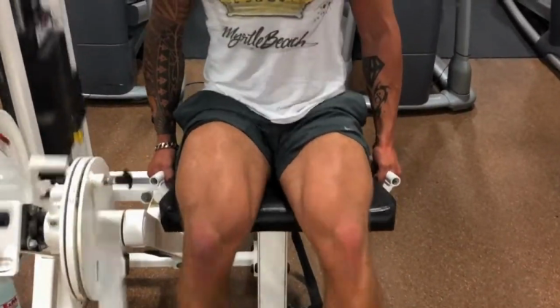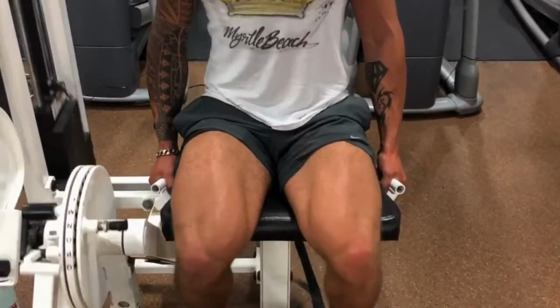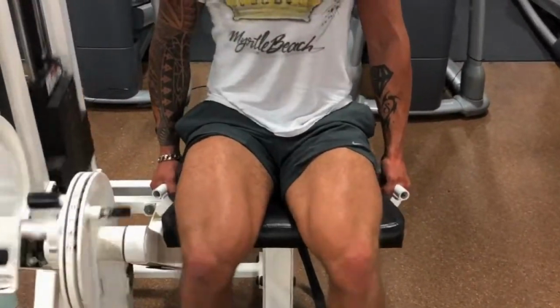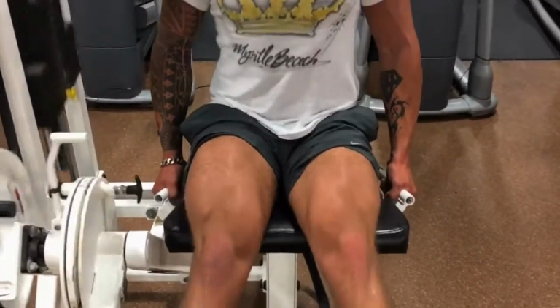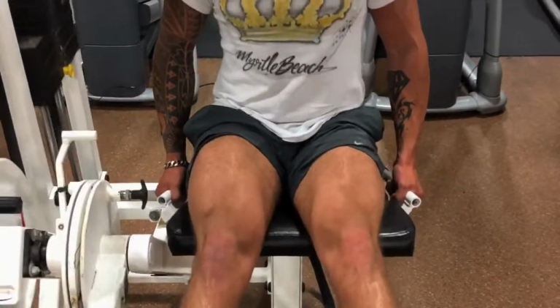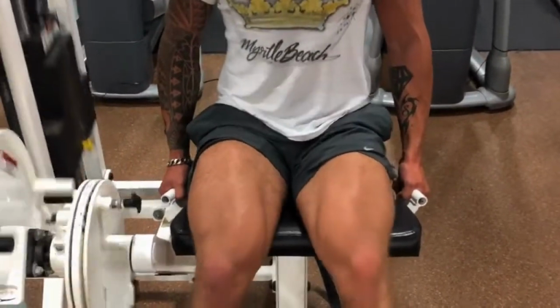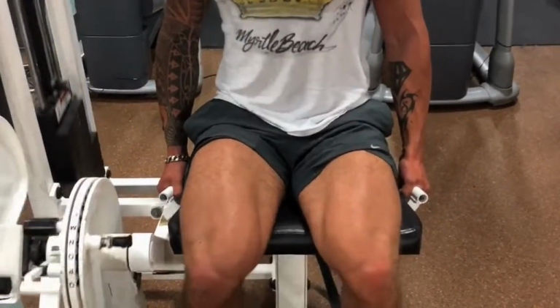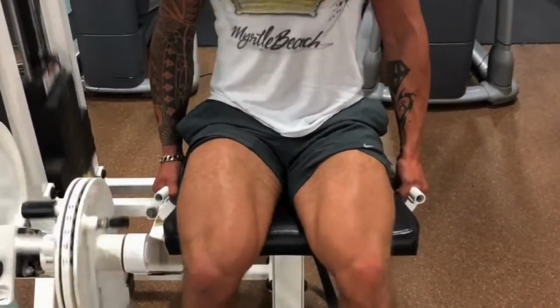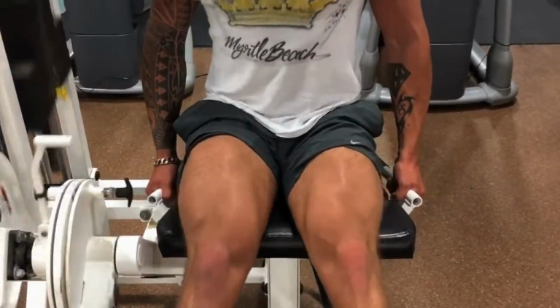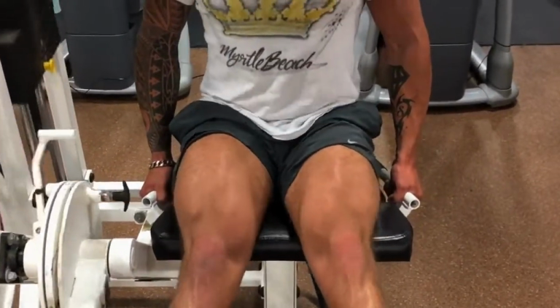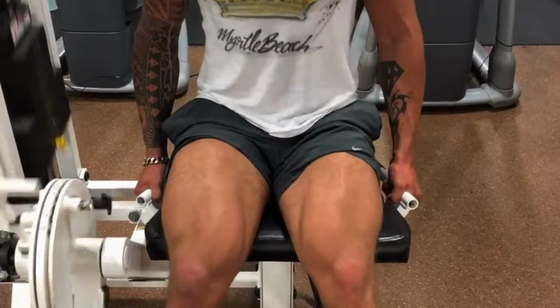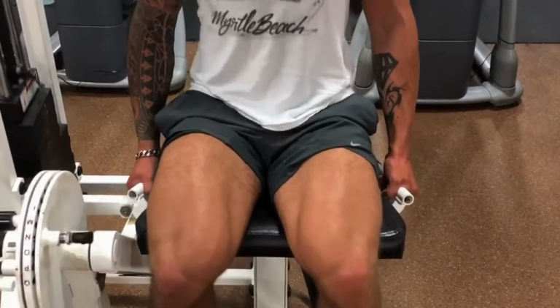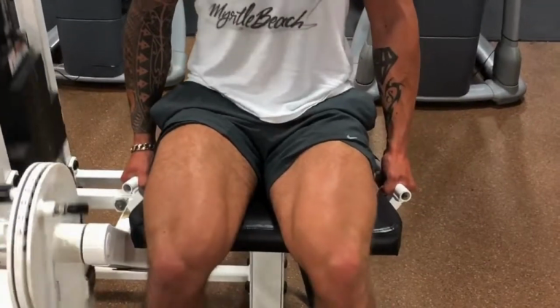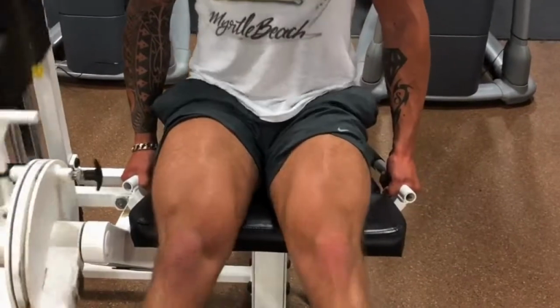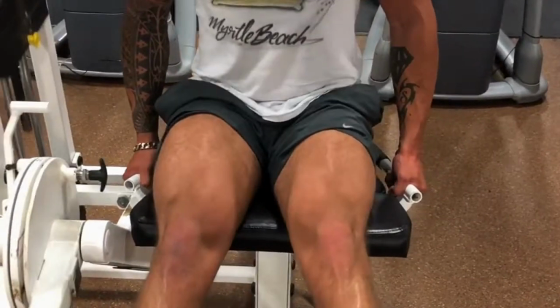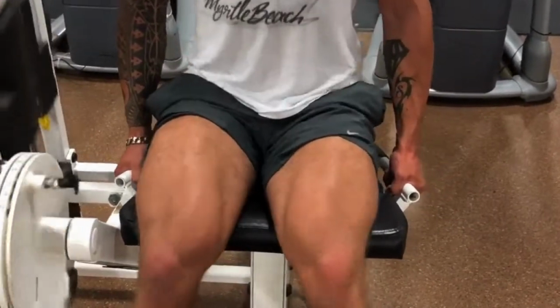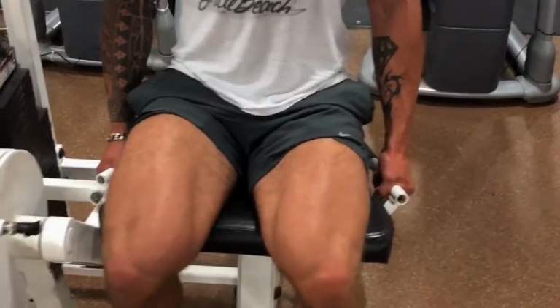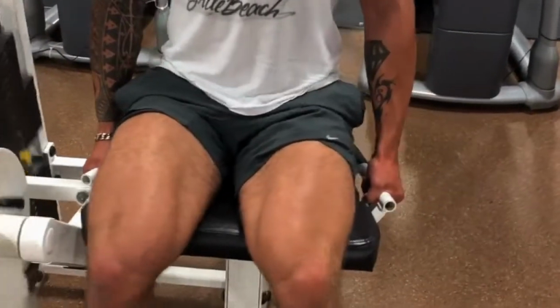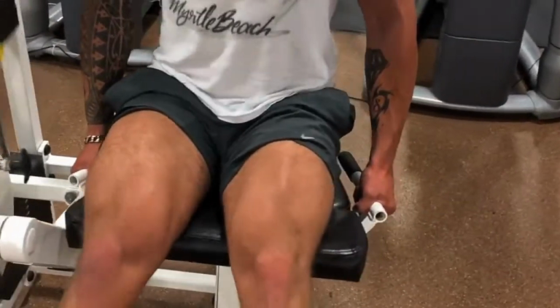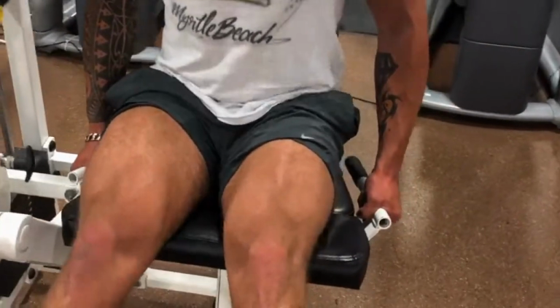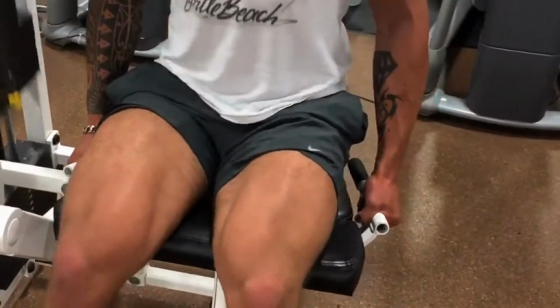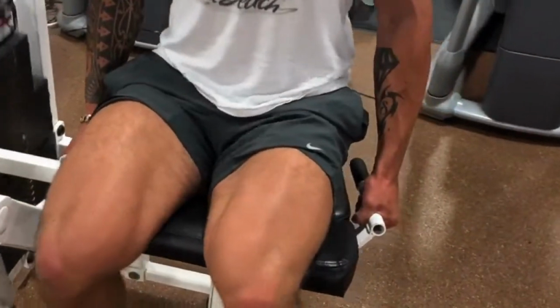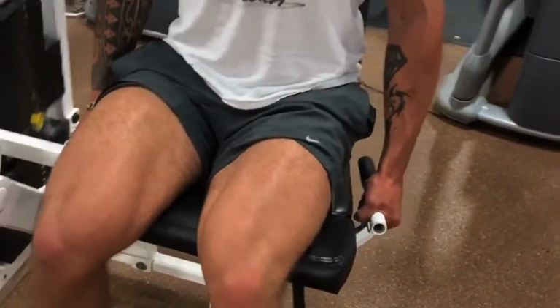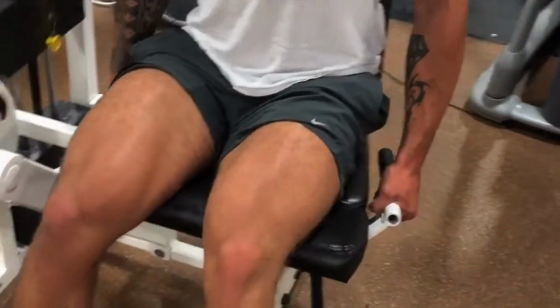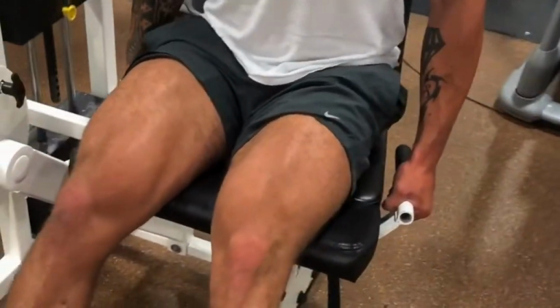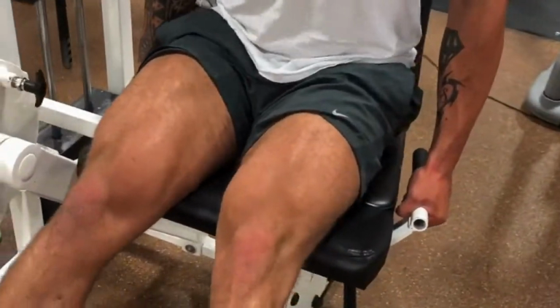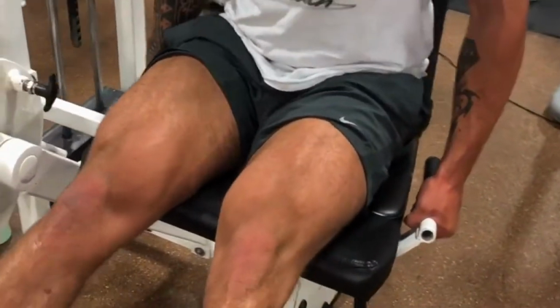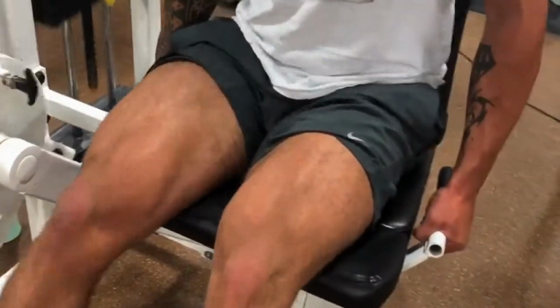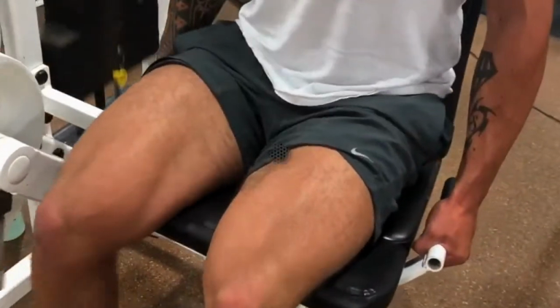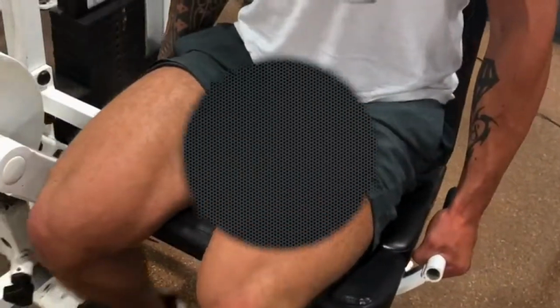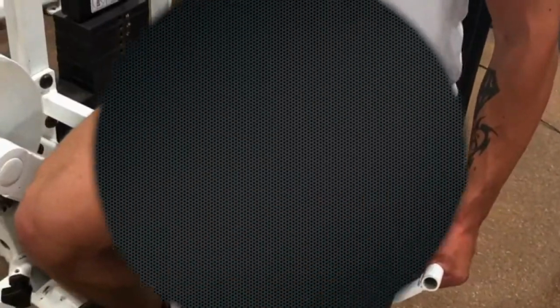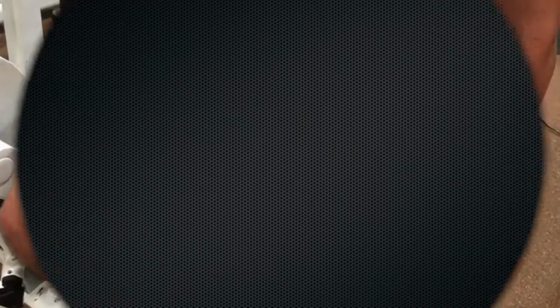As you can see, we do take a slight half-second pause at the top to focus on contracting the muscles.